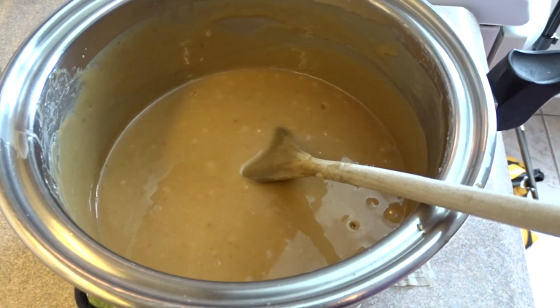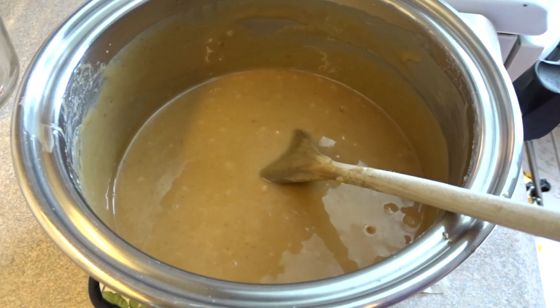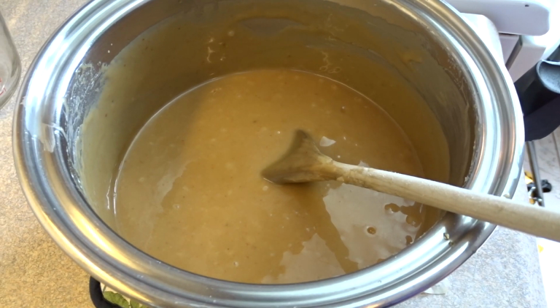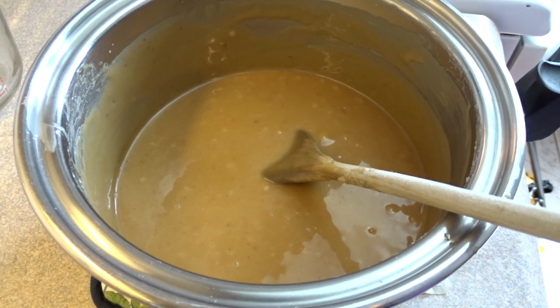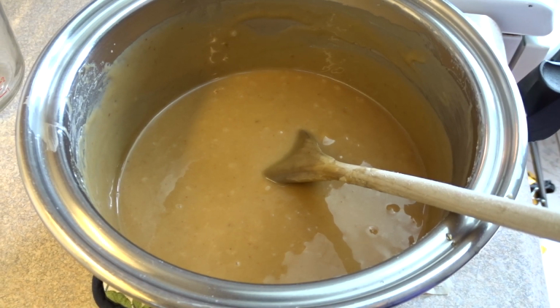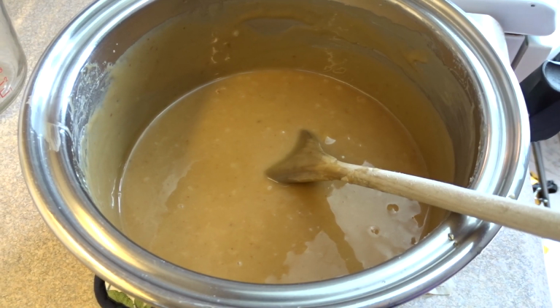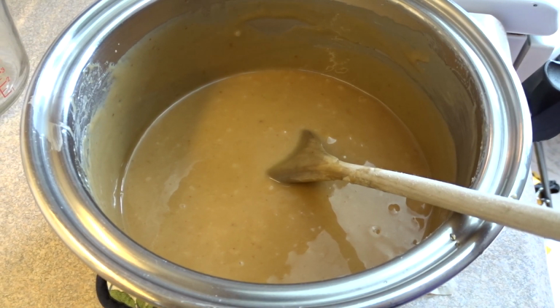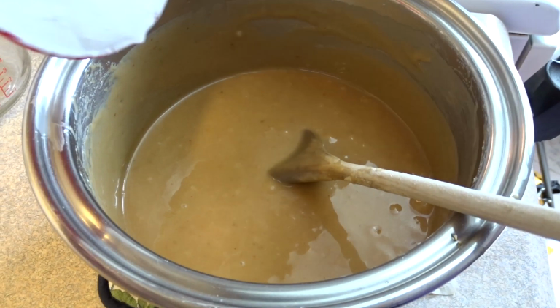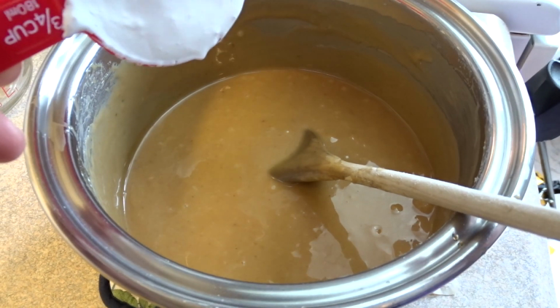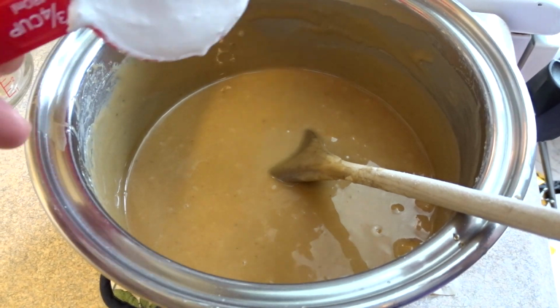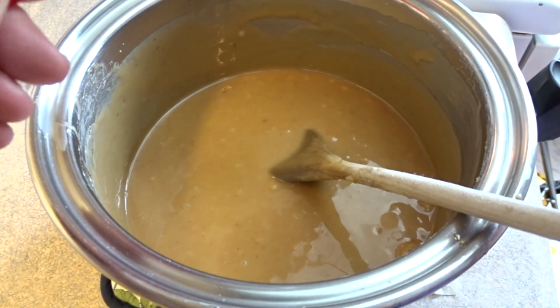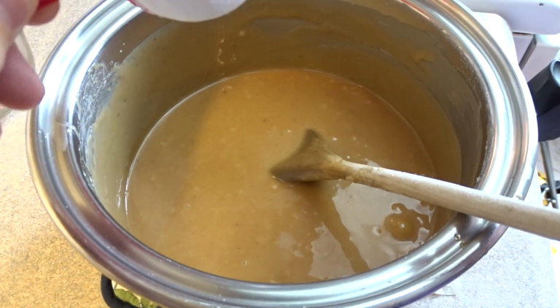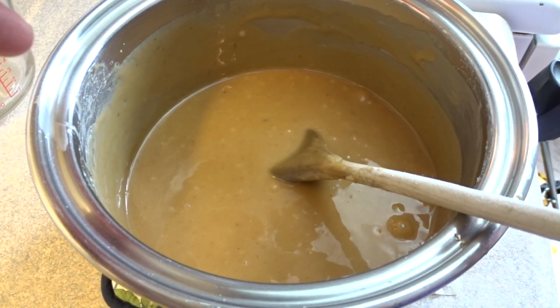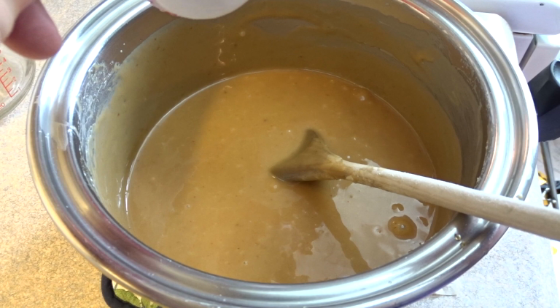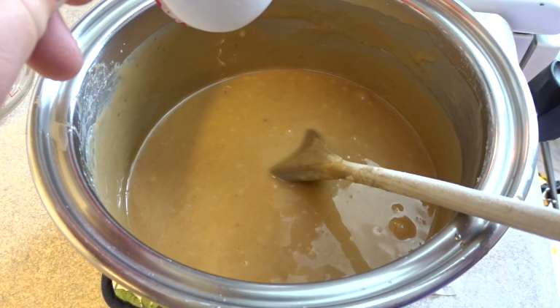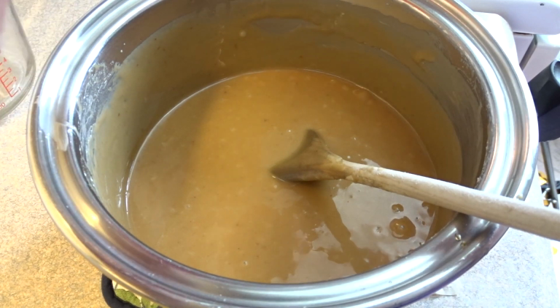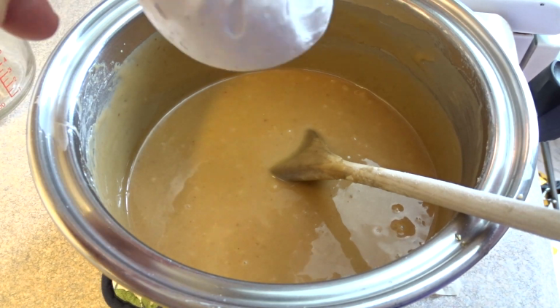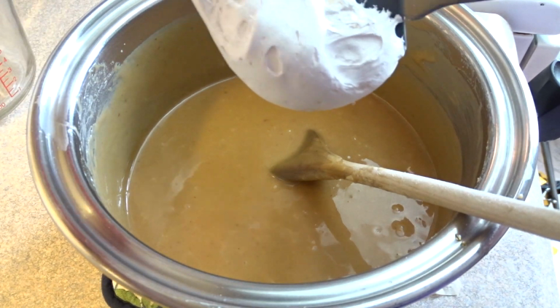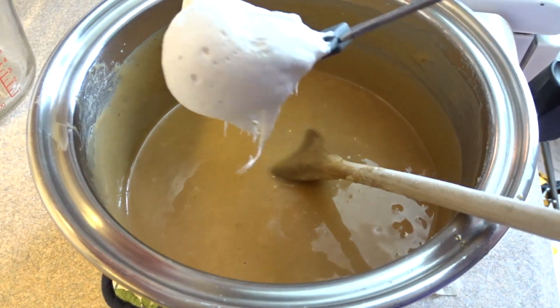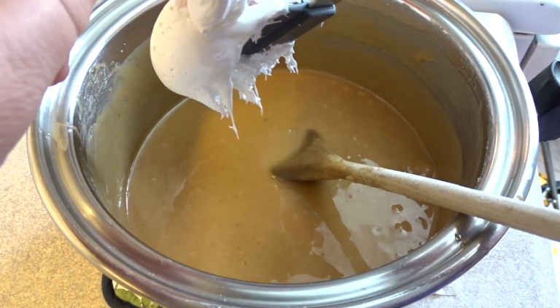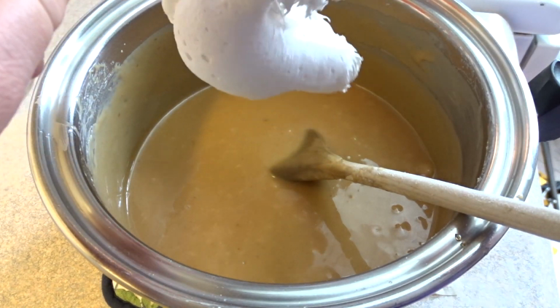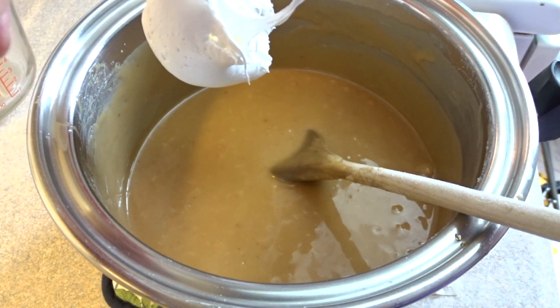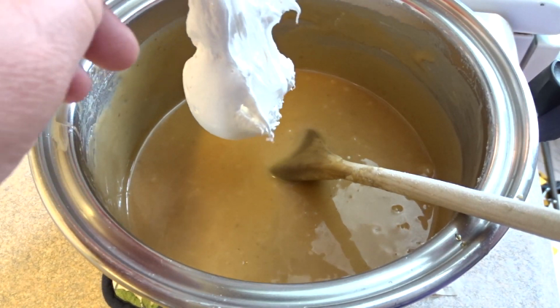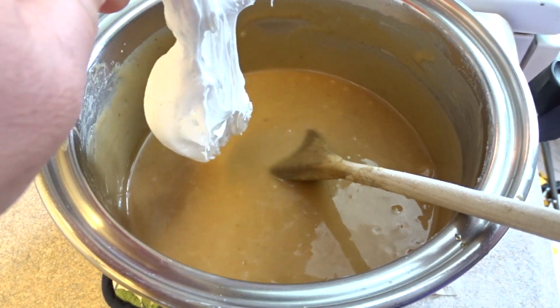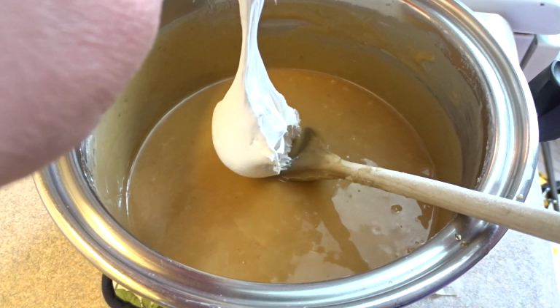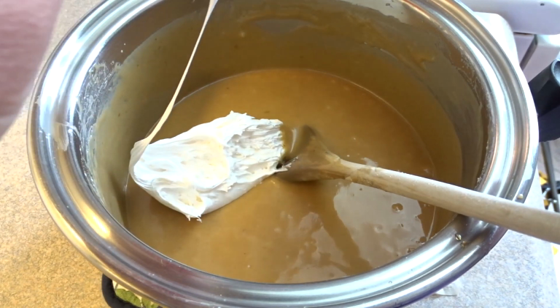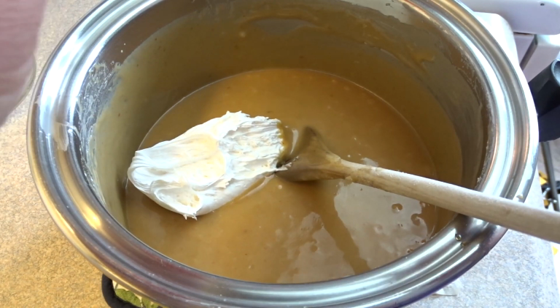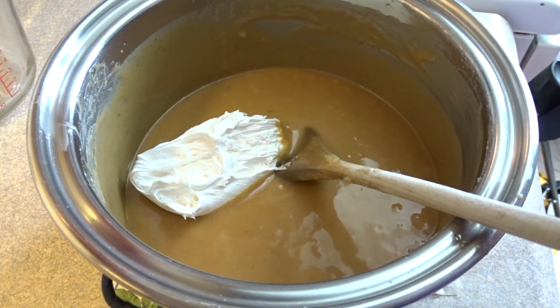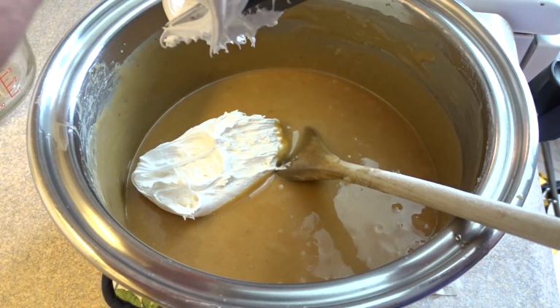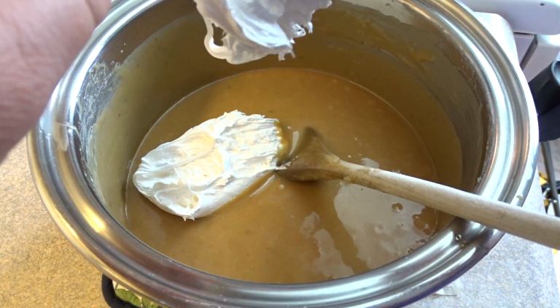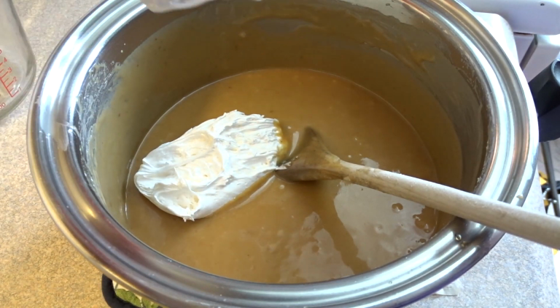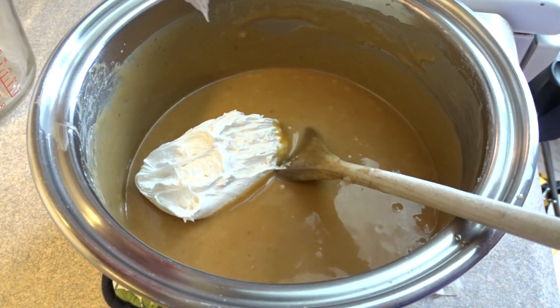Once it's off the heat, we're going to add in either one and a half cups of miniature marshmallows. I didn't have any in the cupboard at the time, so I just used three quarters of a cup of marshmallow cream, which is kind of the equivalent to that many marshmallows.